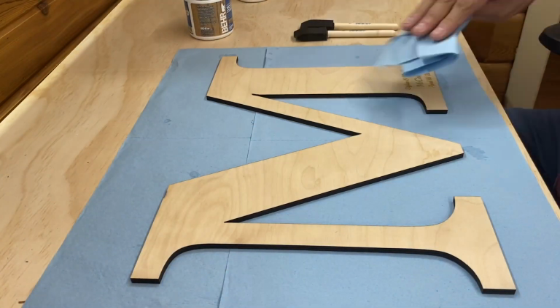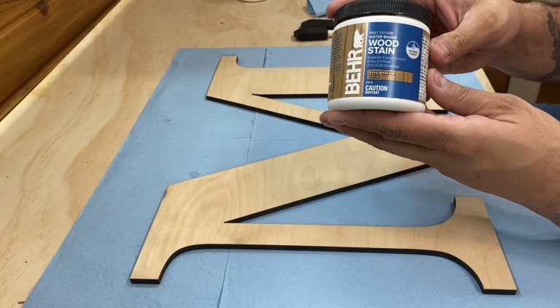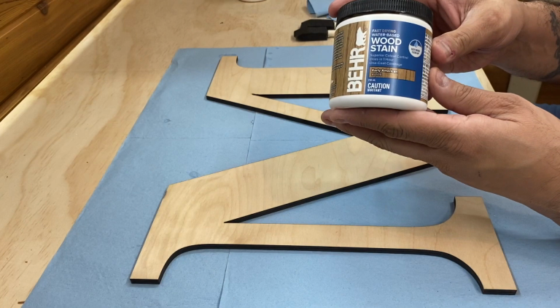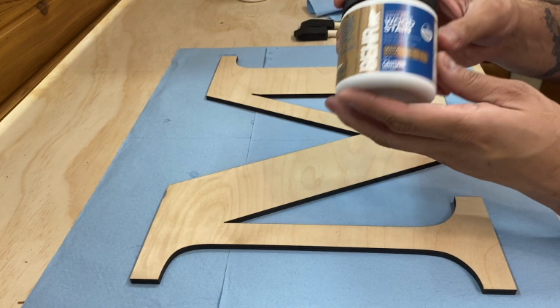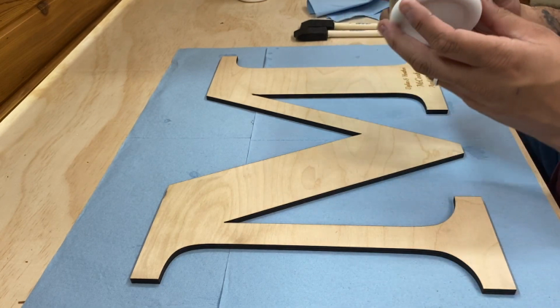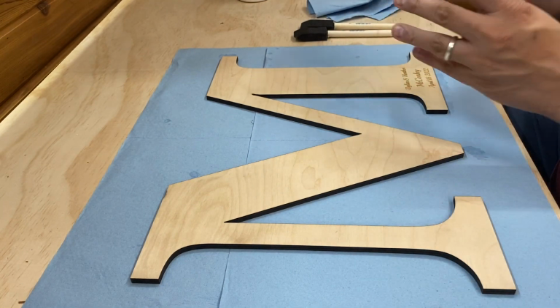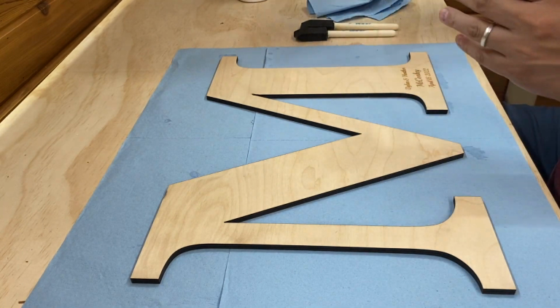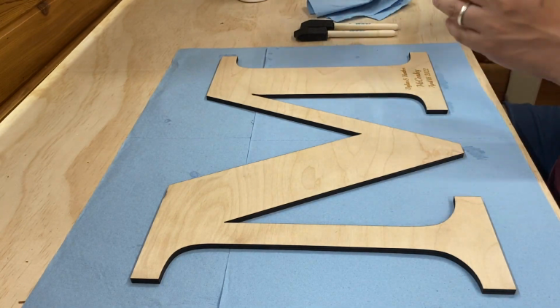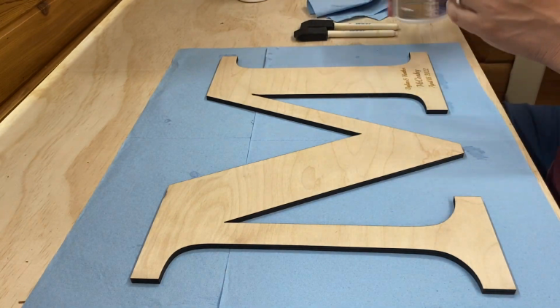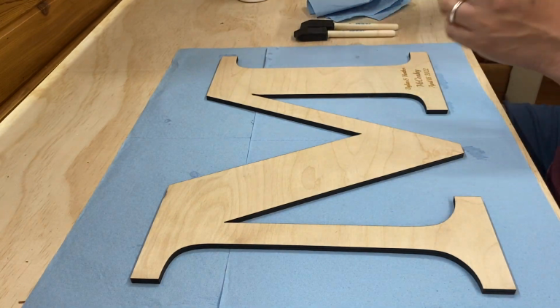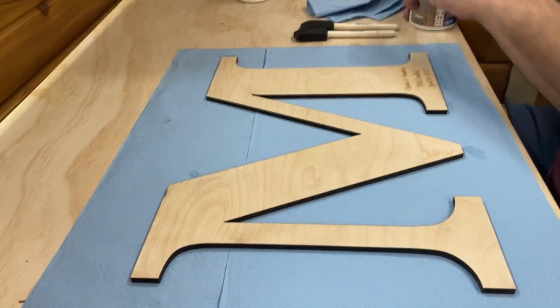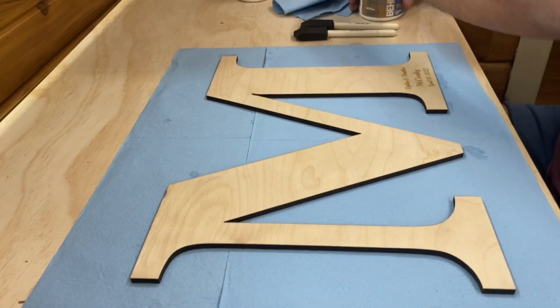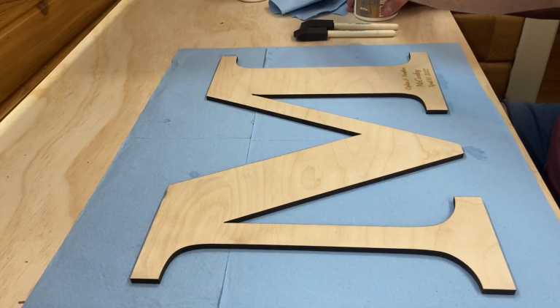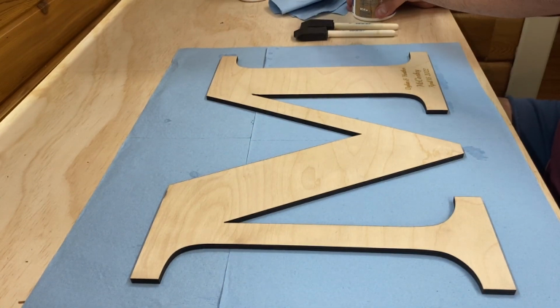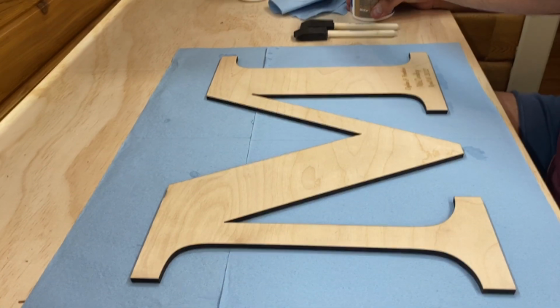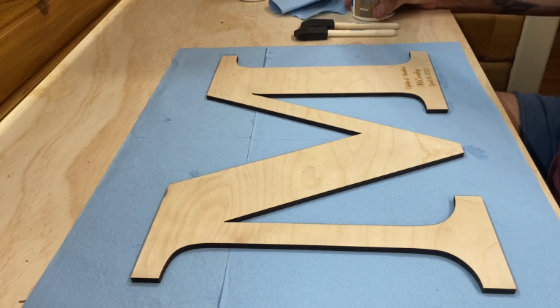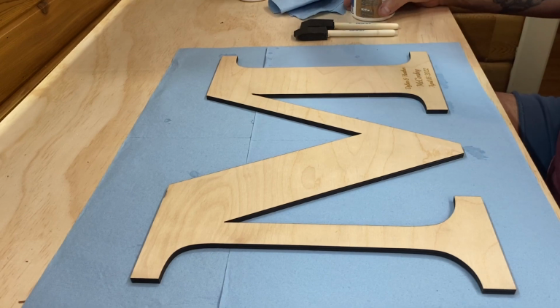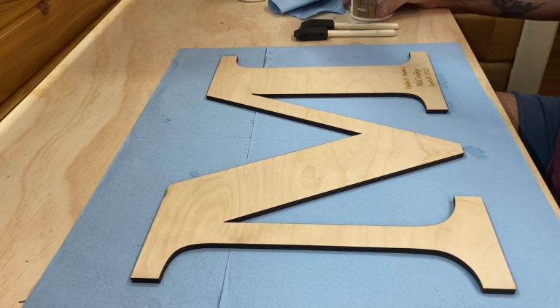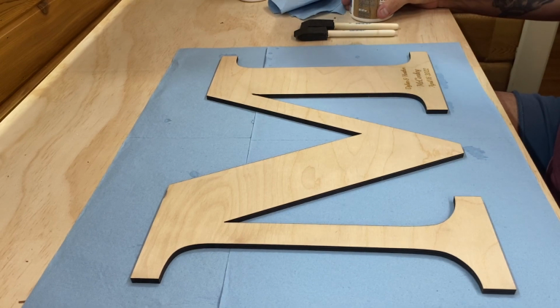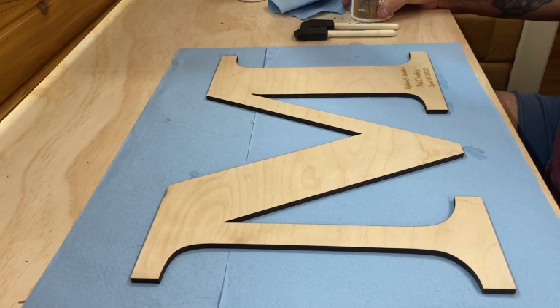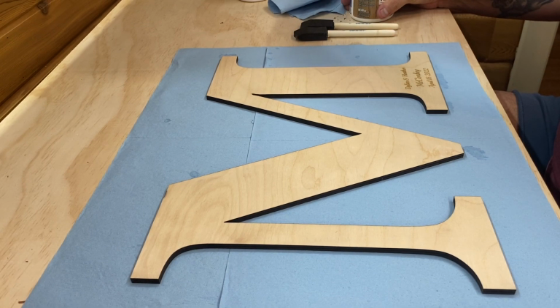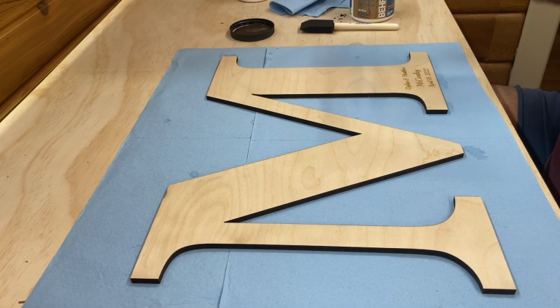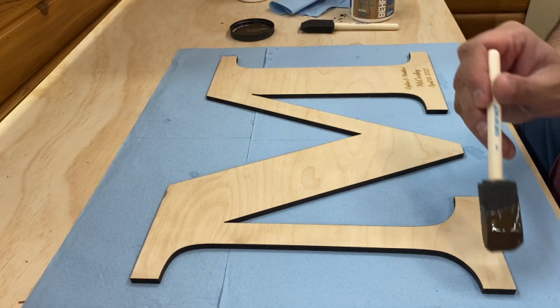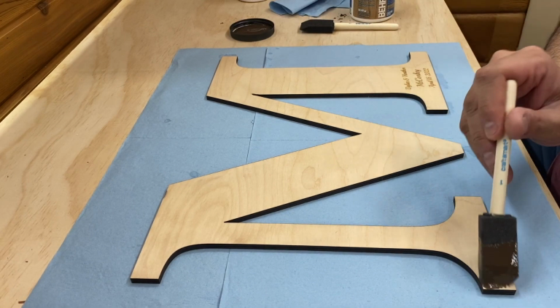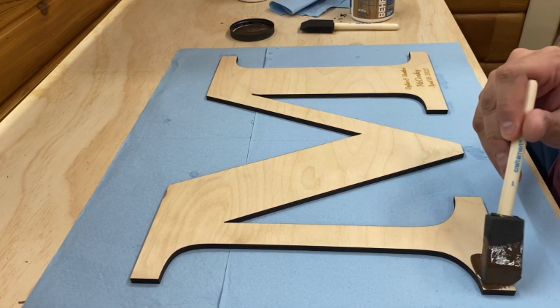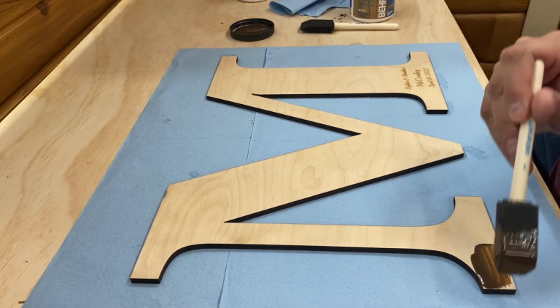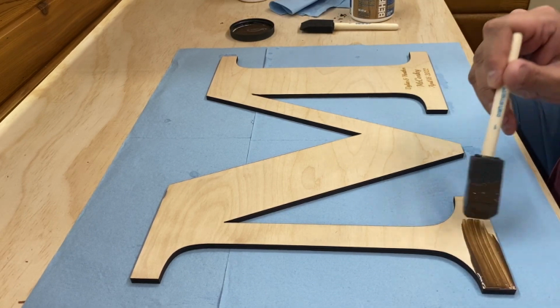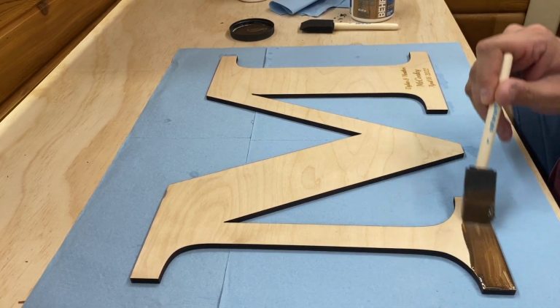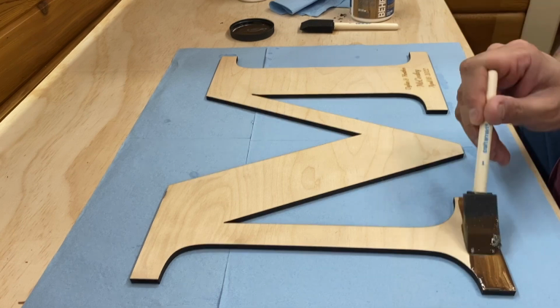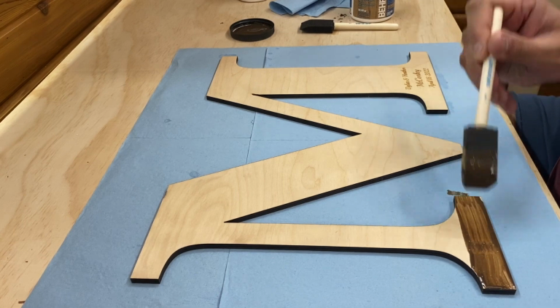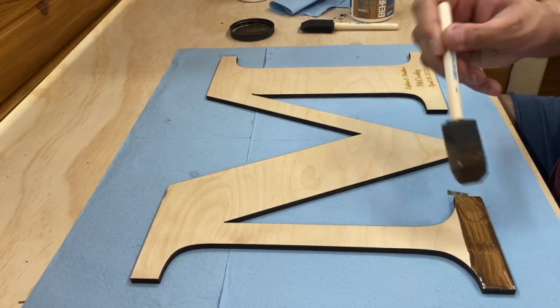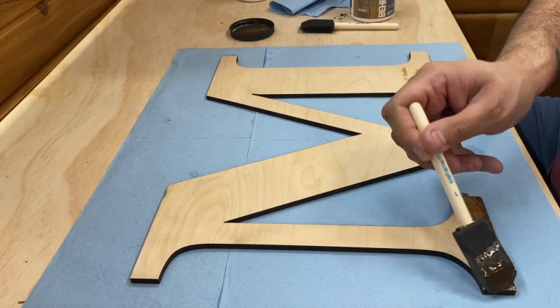We're ready for stain. Apply the stain to ensure it's coated well, and in five minutes wipe off all the excess — make sure to wipe with the grain. If you don't wipe with the grain it really looks weird.